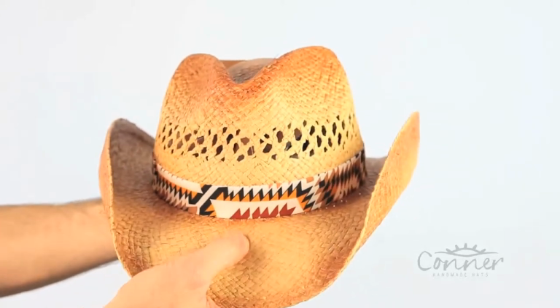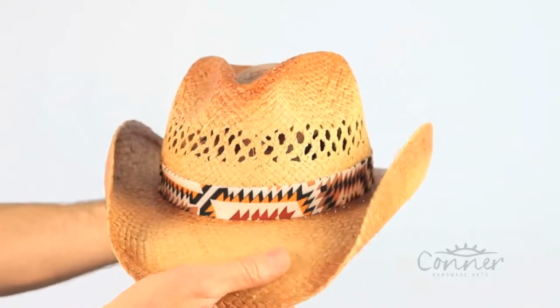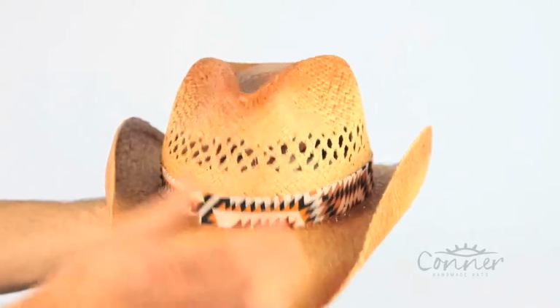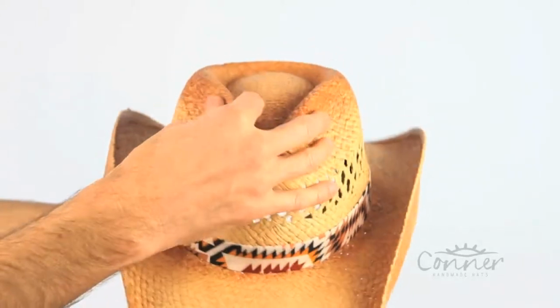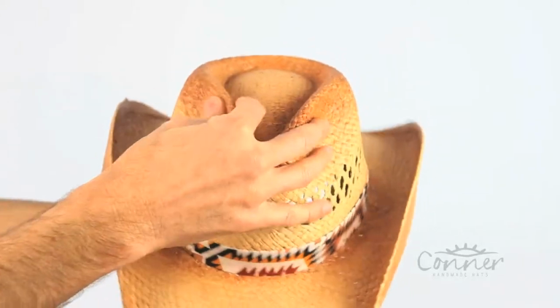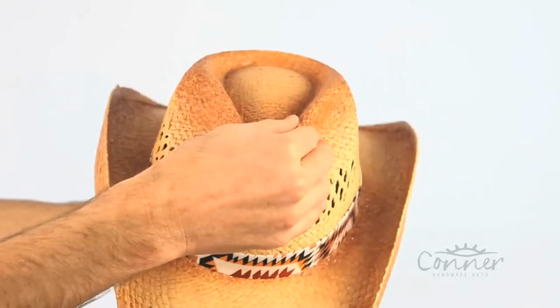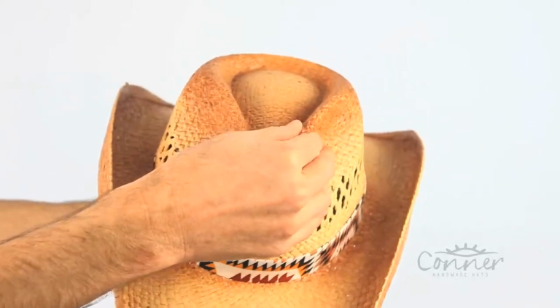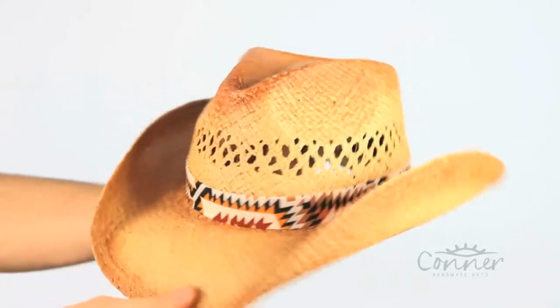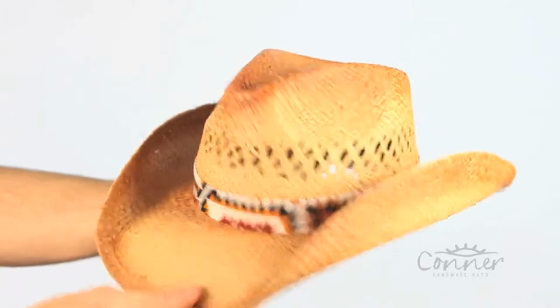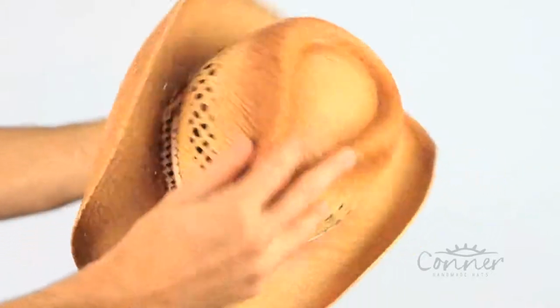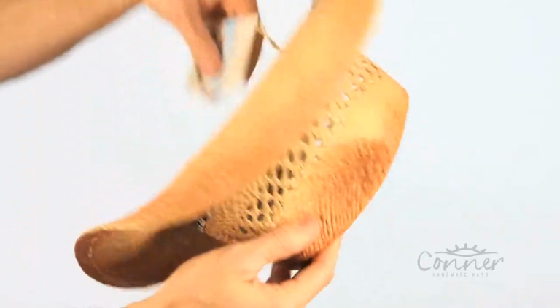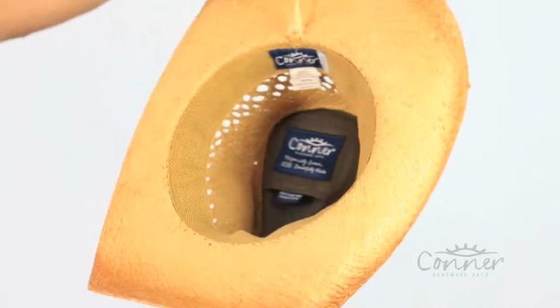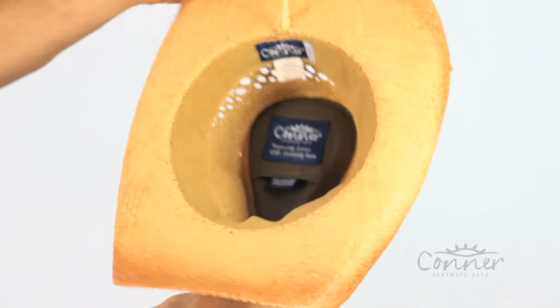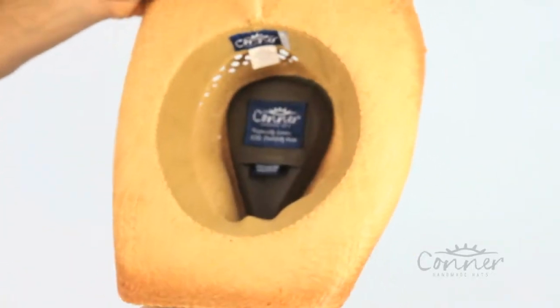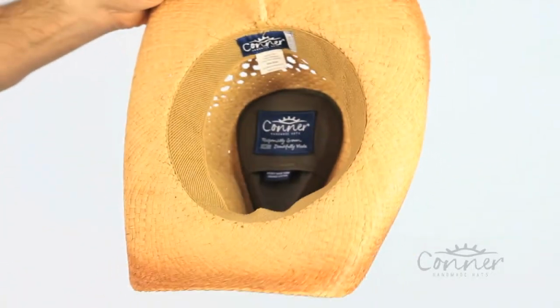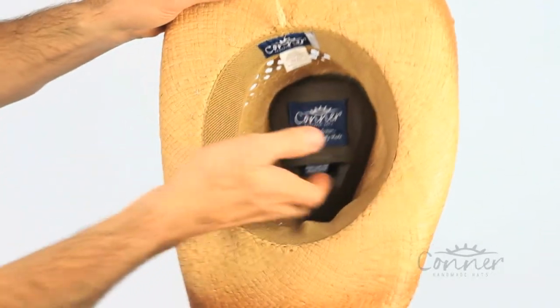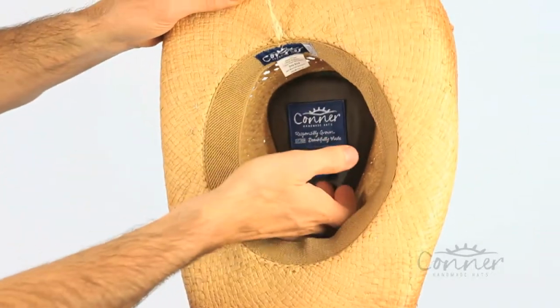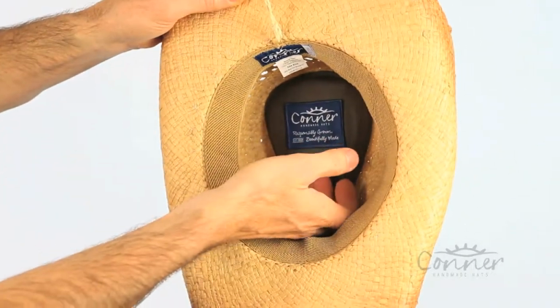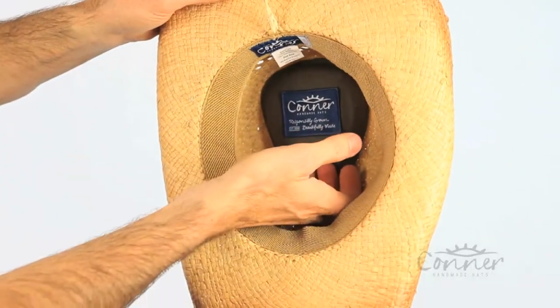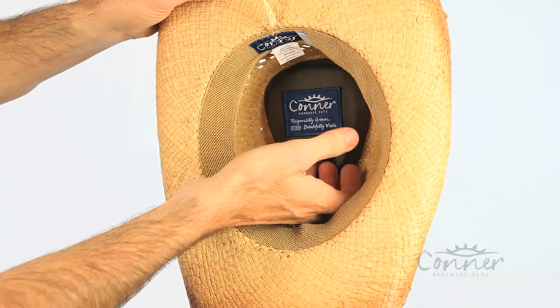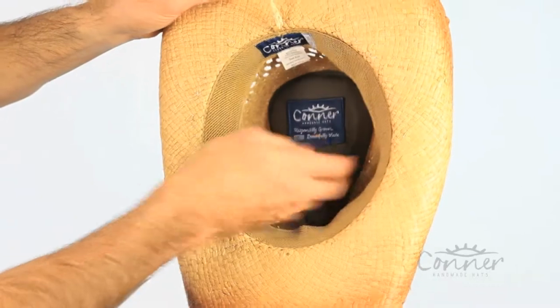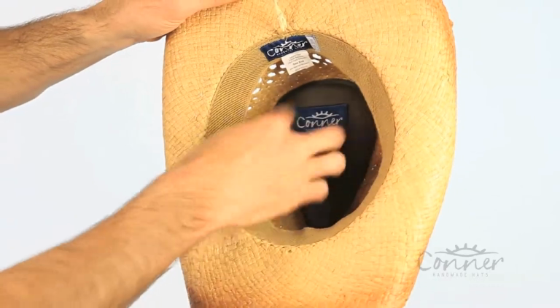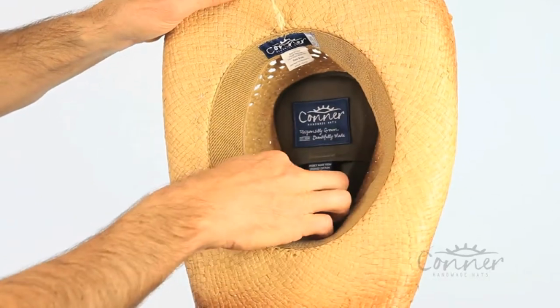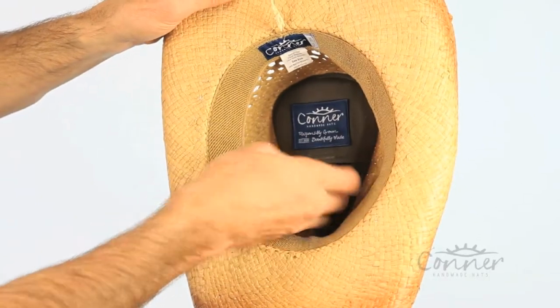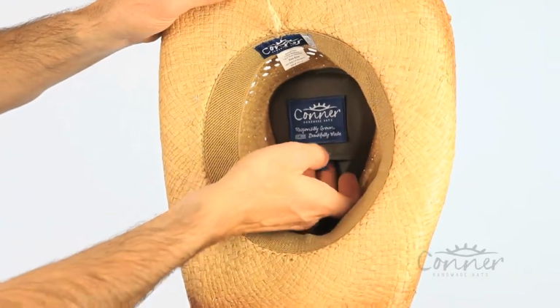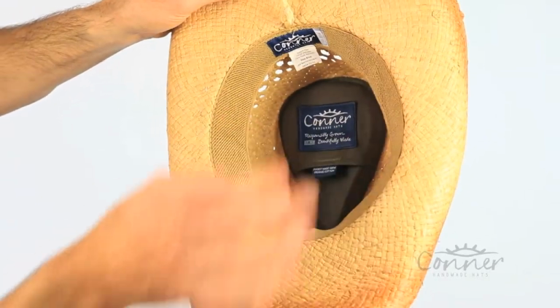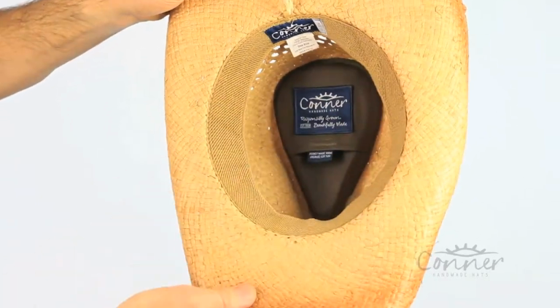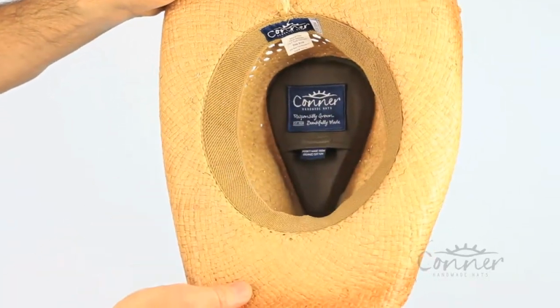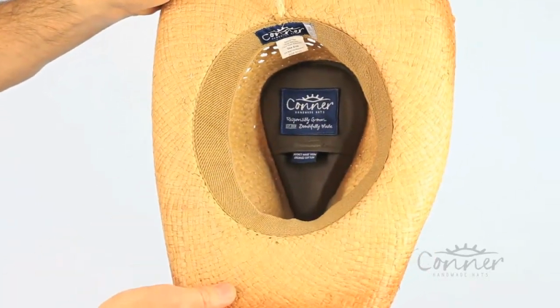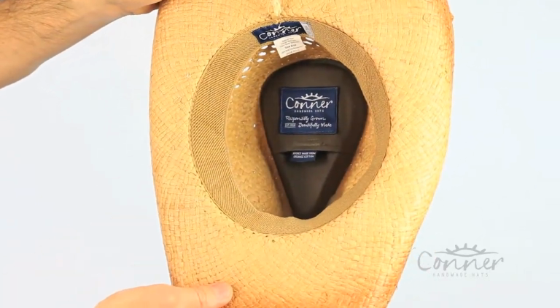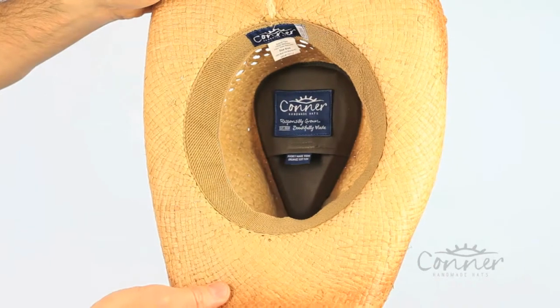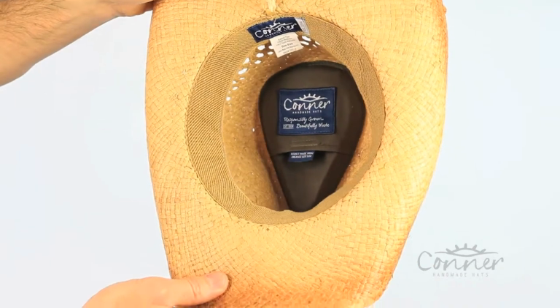It's a nice, resilient material, so you can crush it and it's not going to break. On the inside, you'll find our secret pocket in here. And inside this secret pocket, which is made from organic cotton, there's a pamphlet with all kinds of information about our hats.